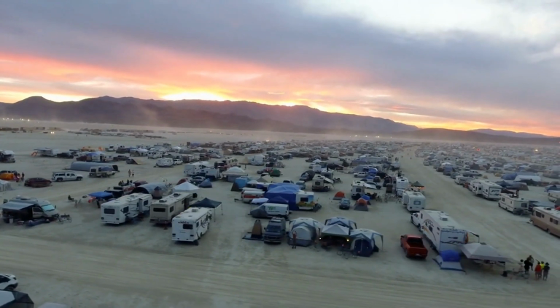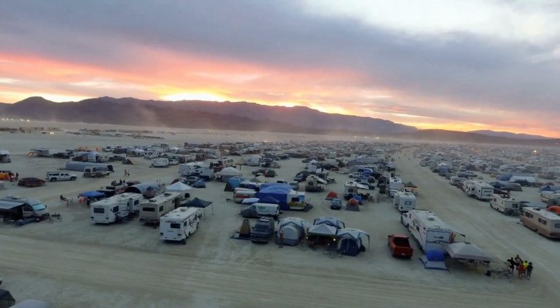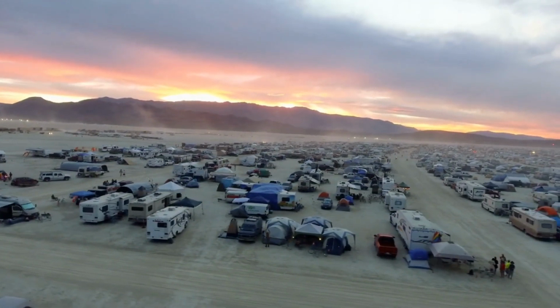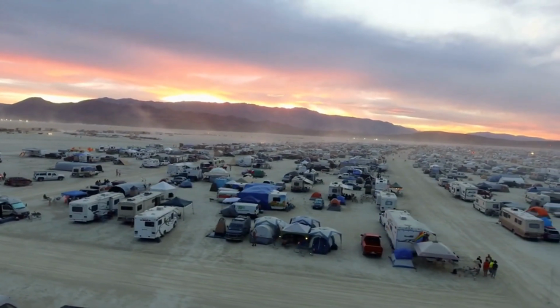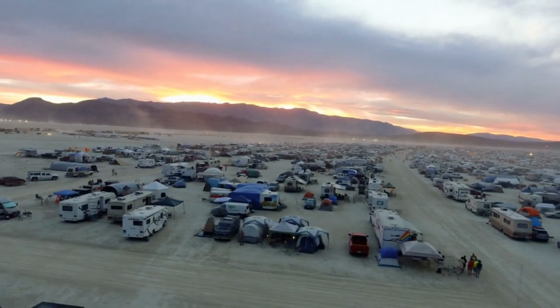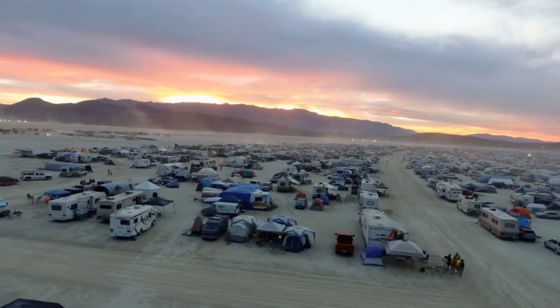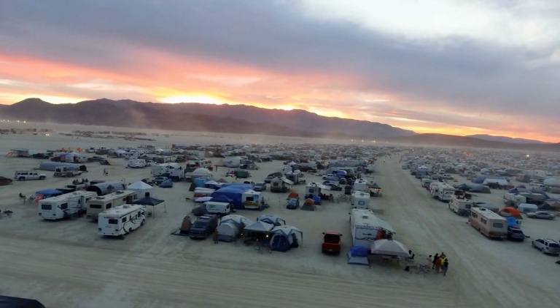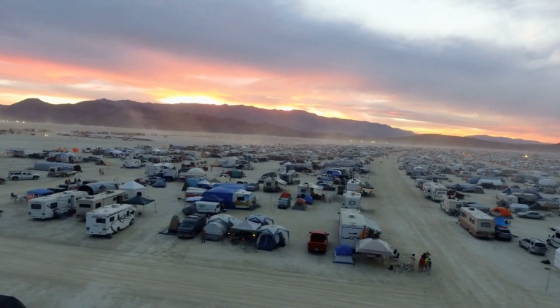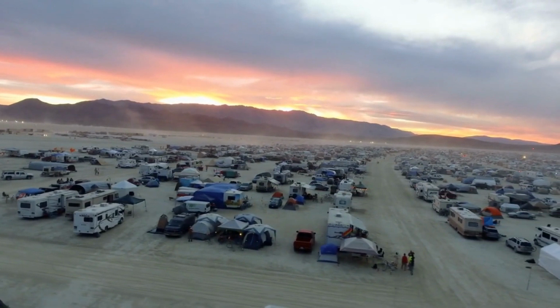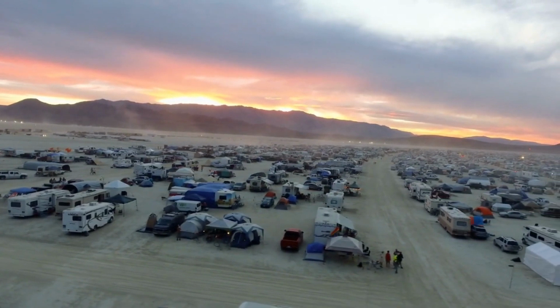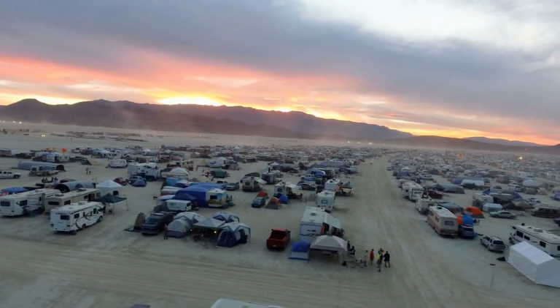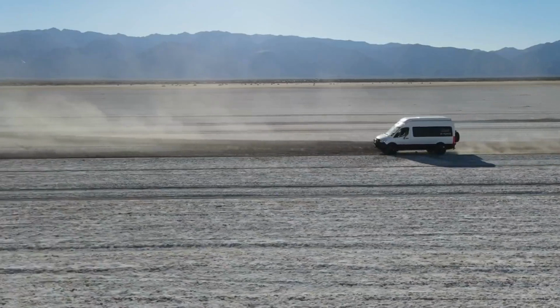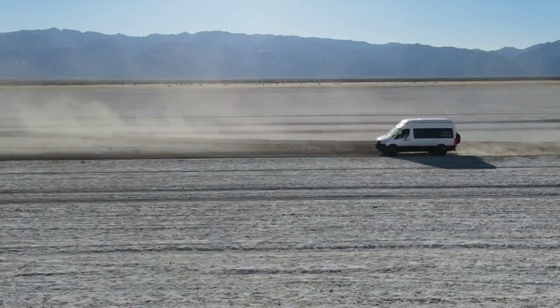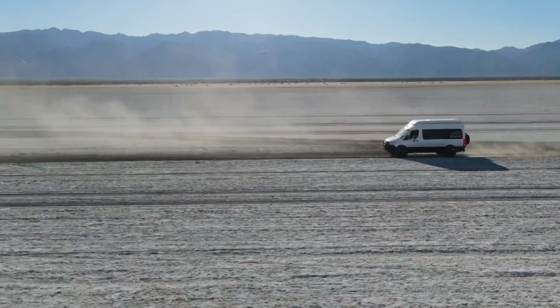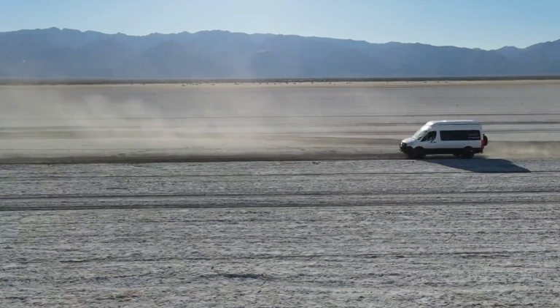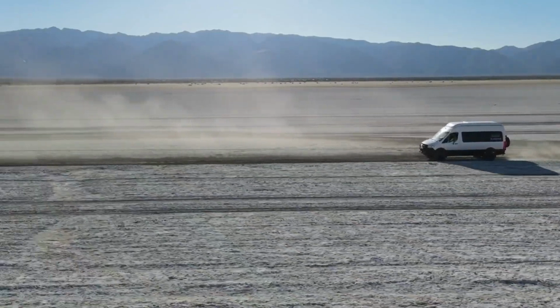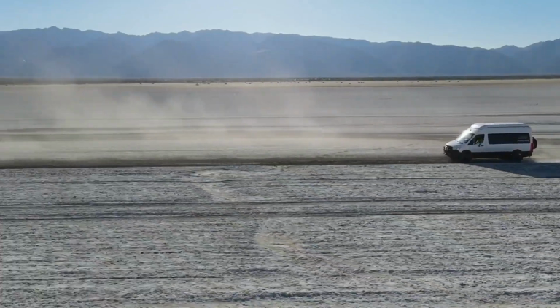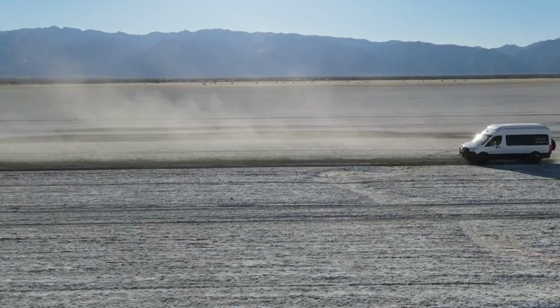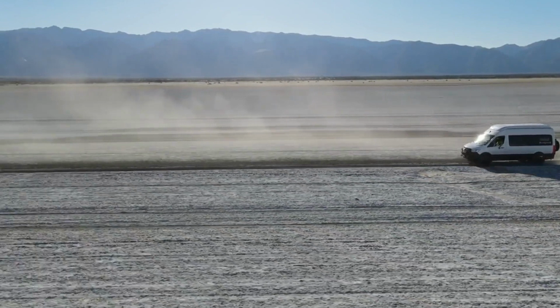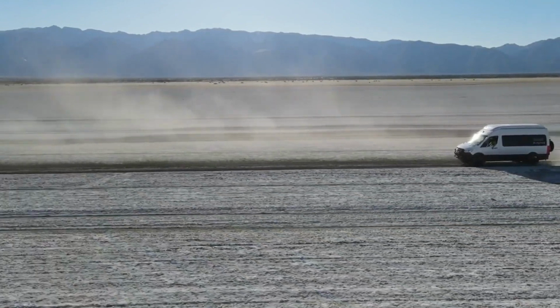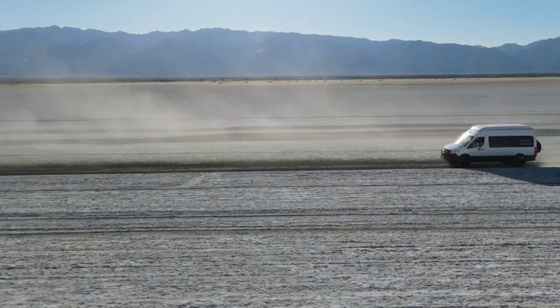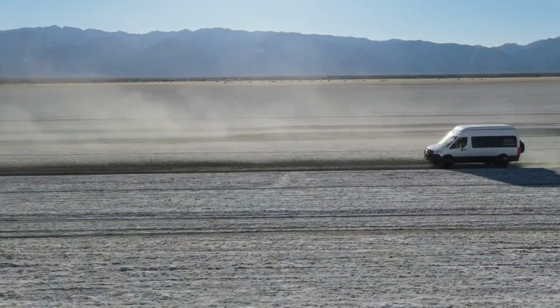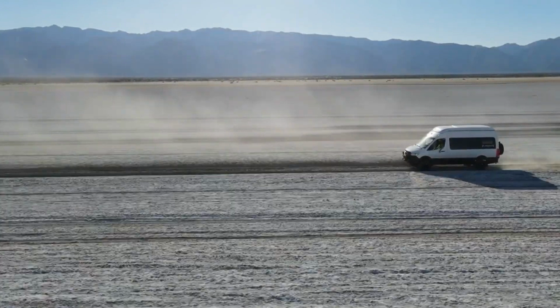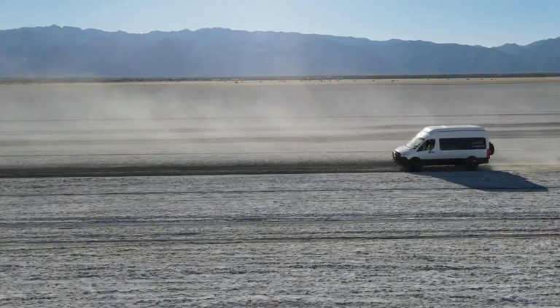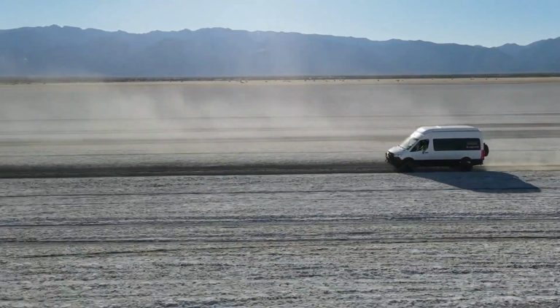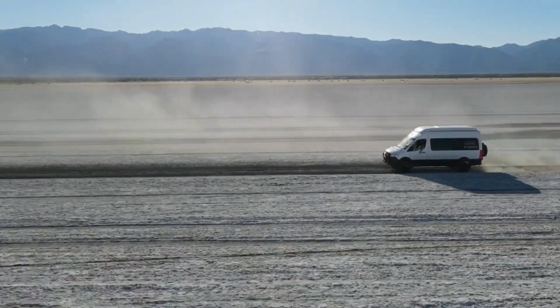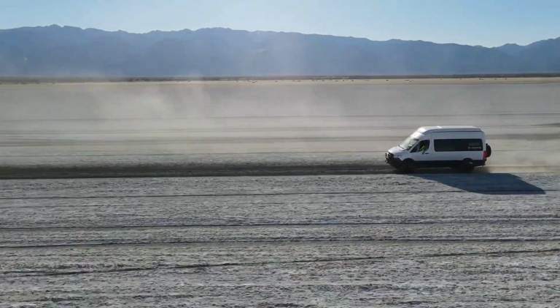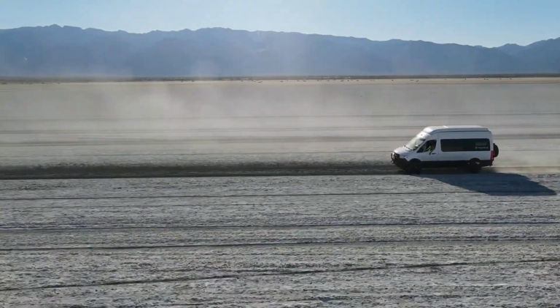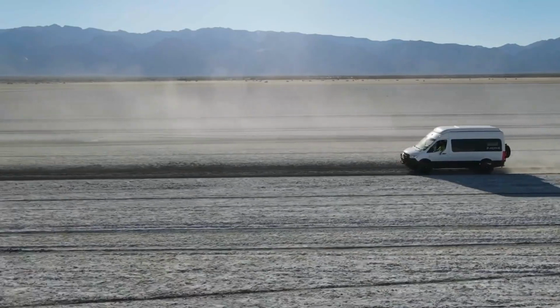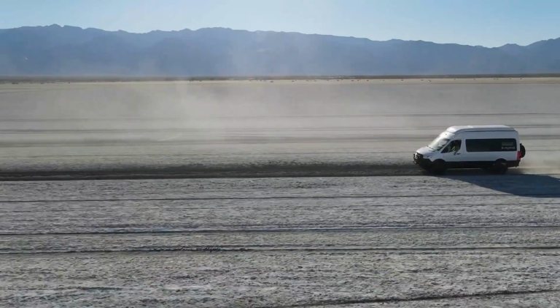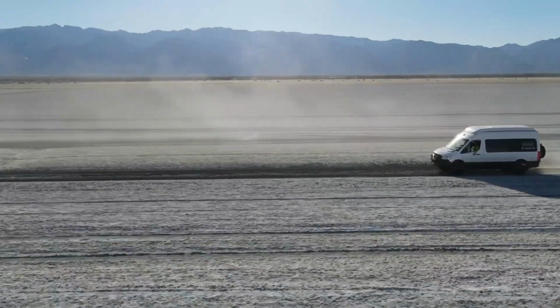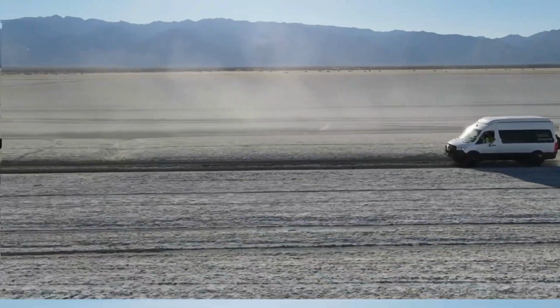a tough and capable off-road vehicle, or a self-sufficient and sustainable method to explore distant regions. Ultimately, the best overland RV for someone will be determined by their unique needs, budget, and objectives, so it's critical to carefully explore all possibilities before making a decision.